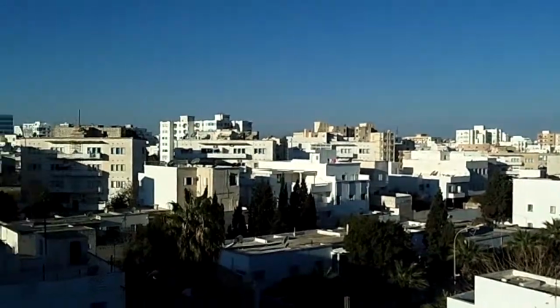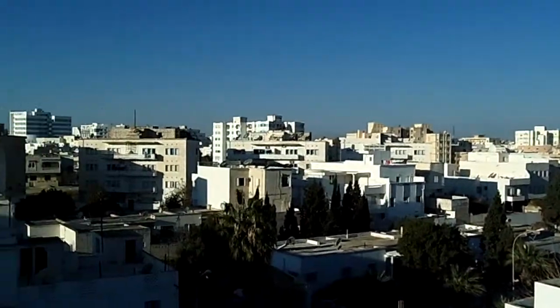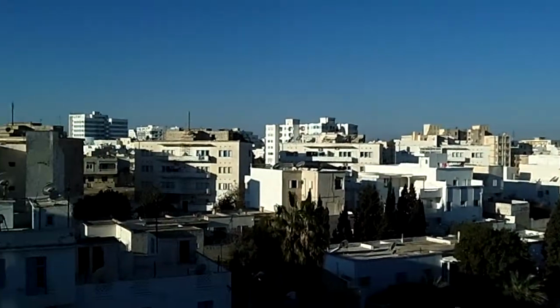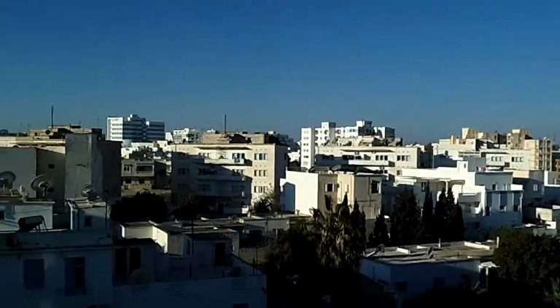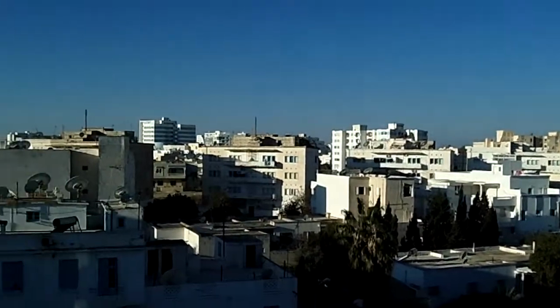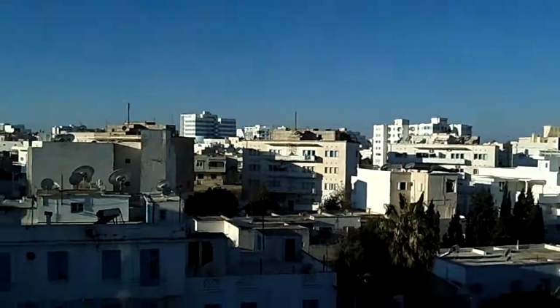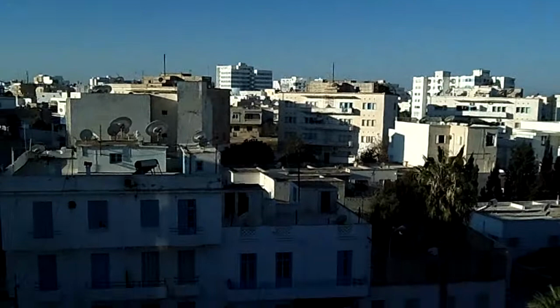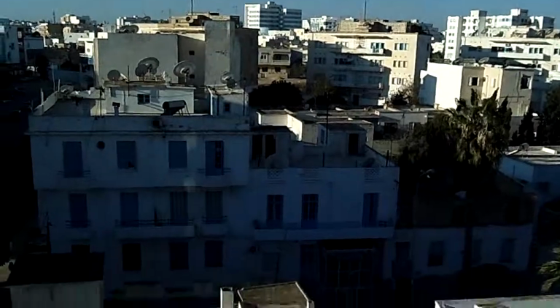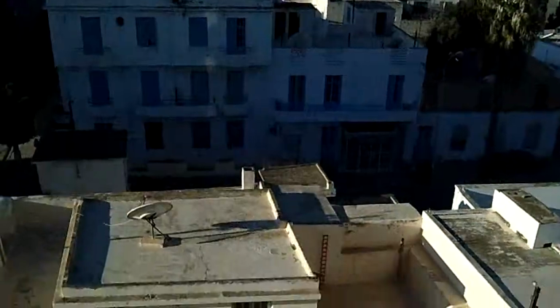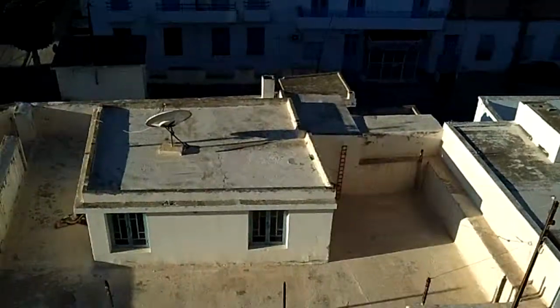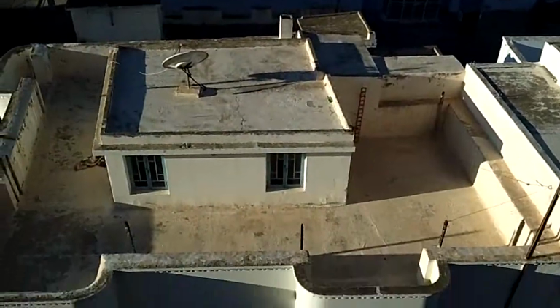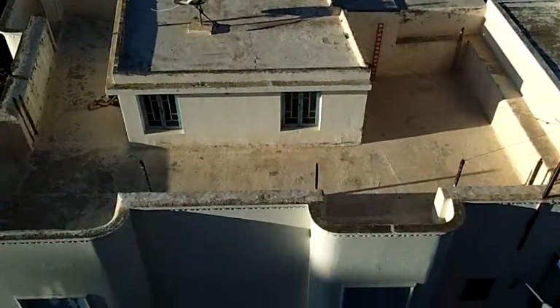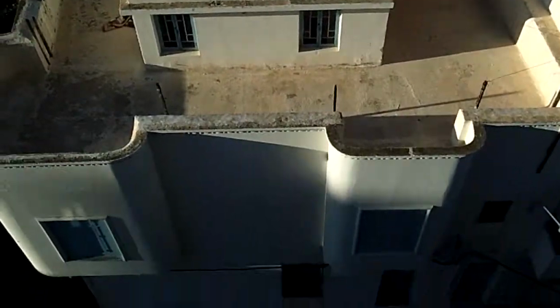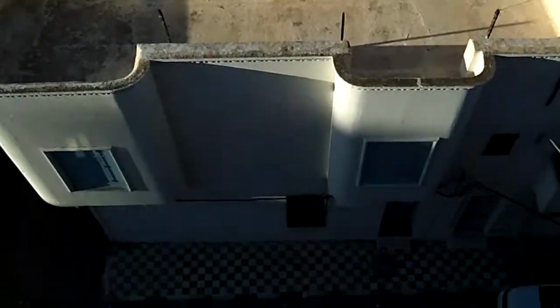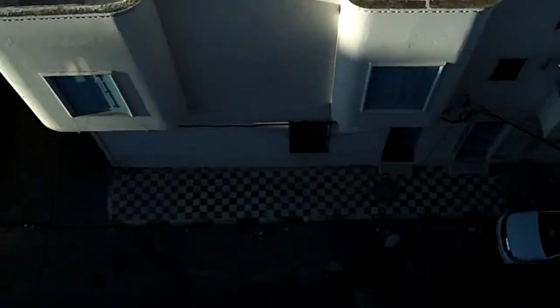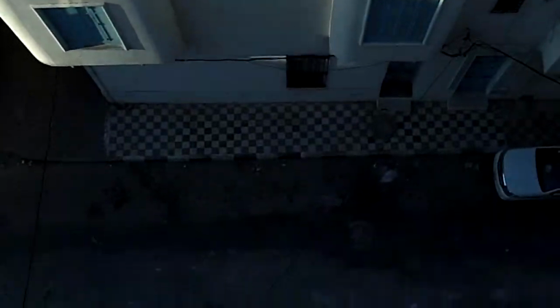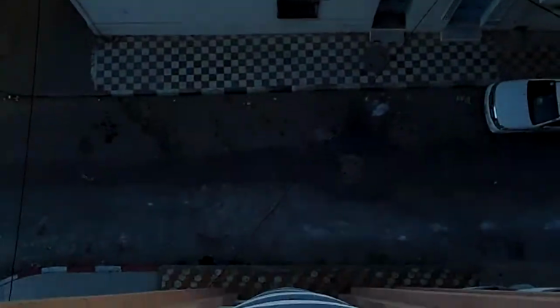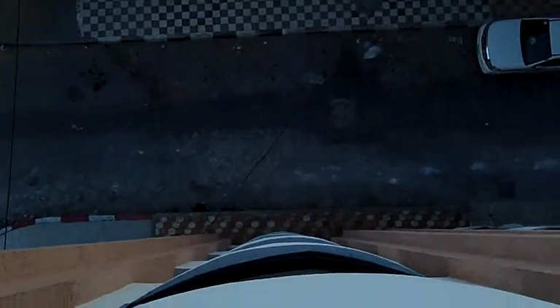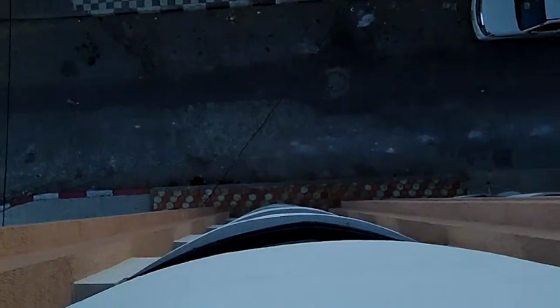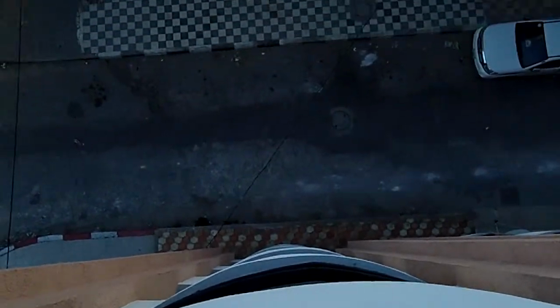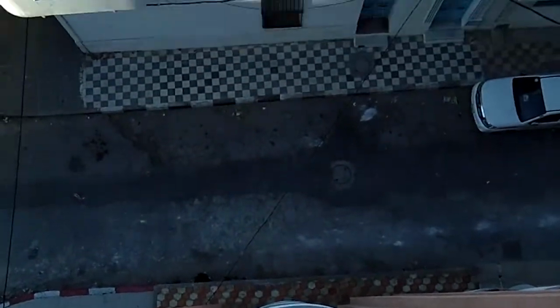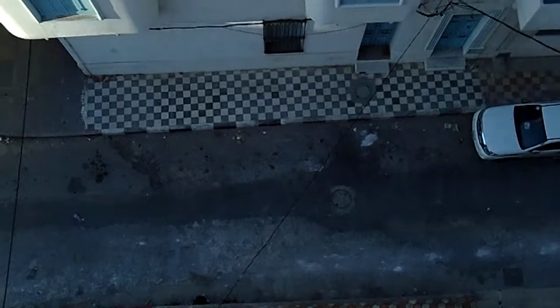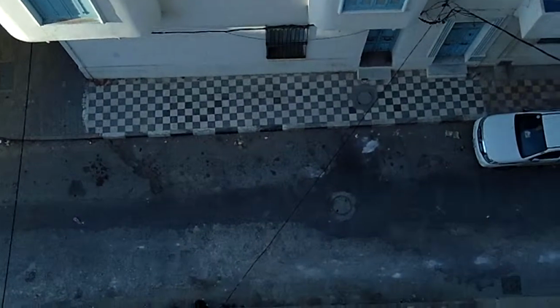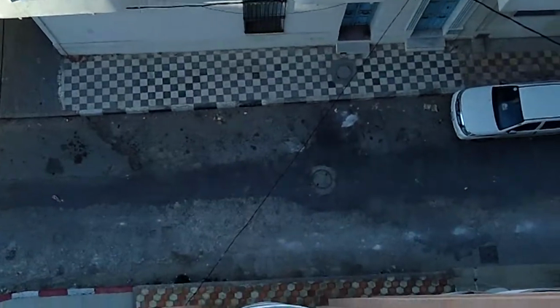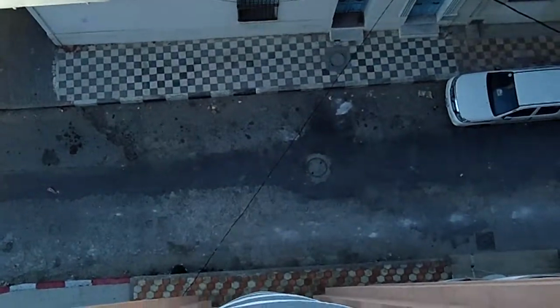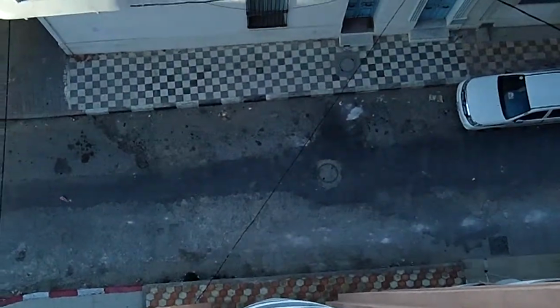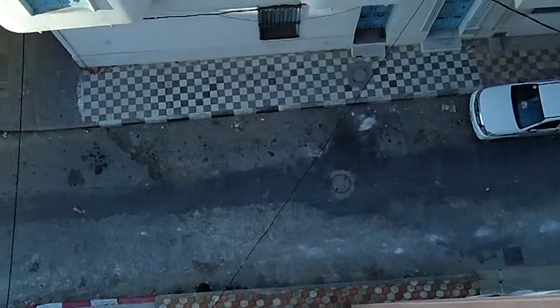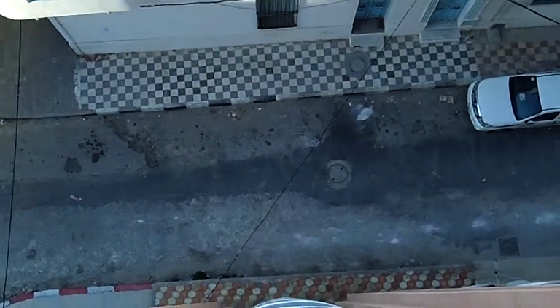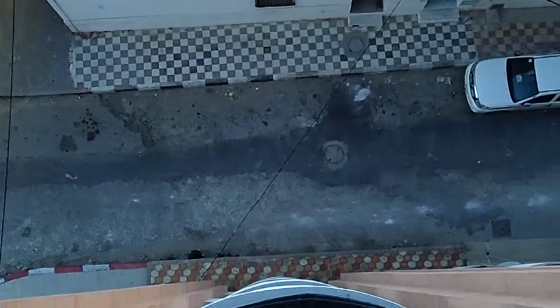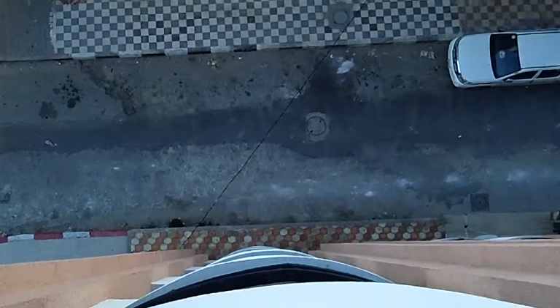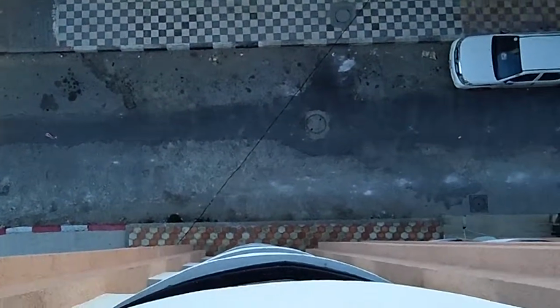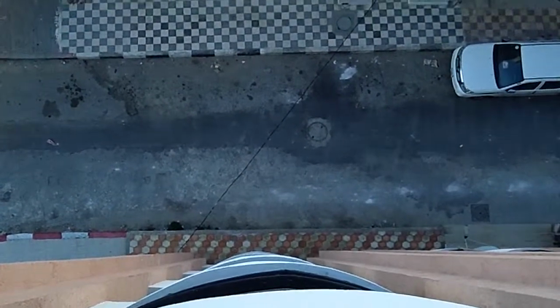Coming round and down and down. And the front of the hotel is down there somewhere.